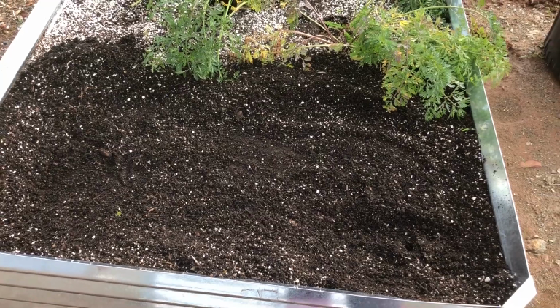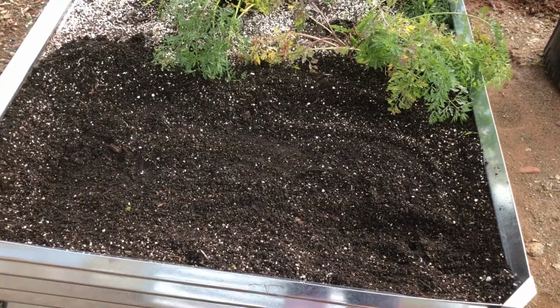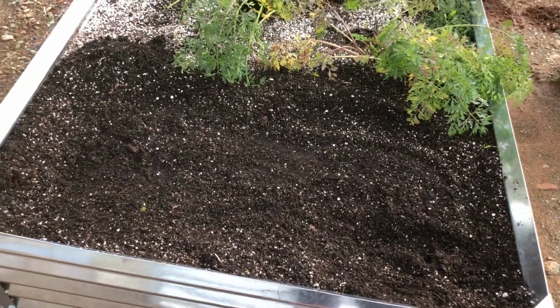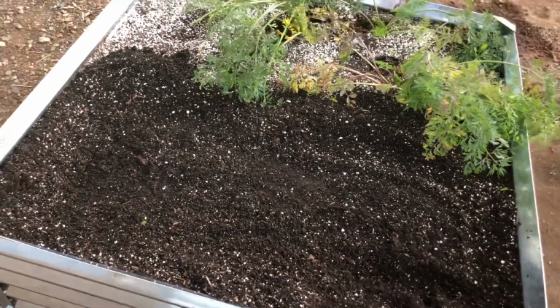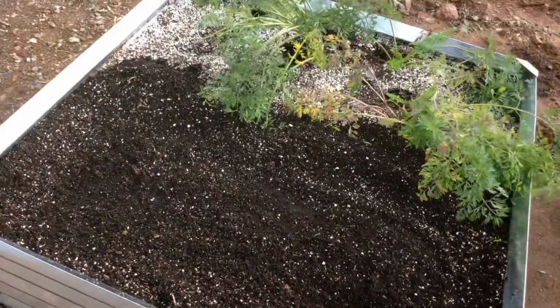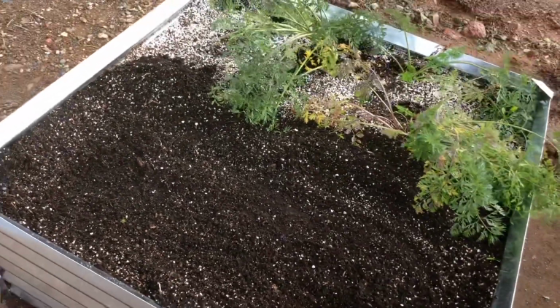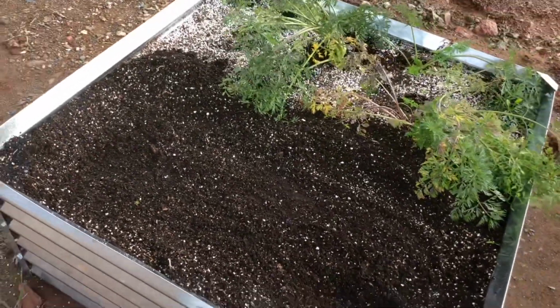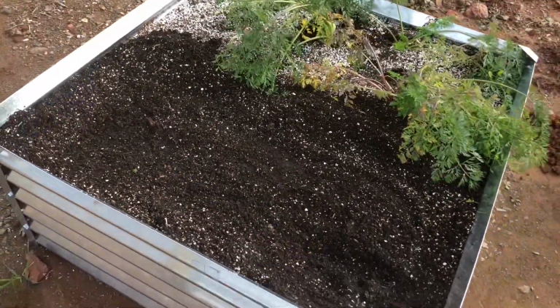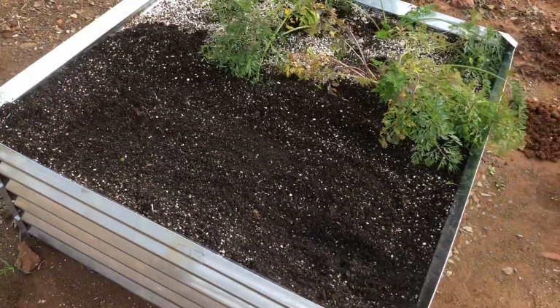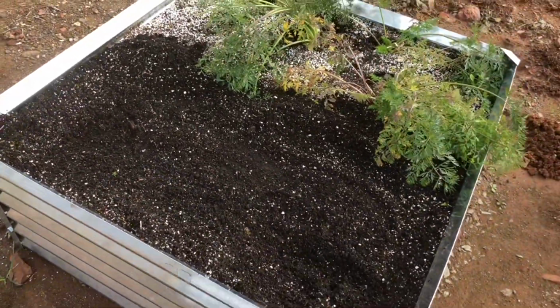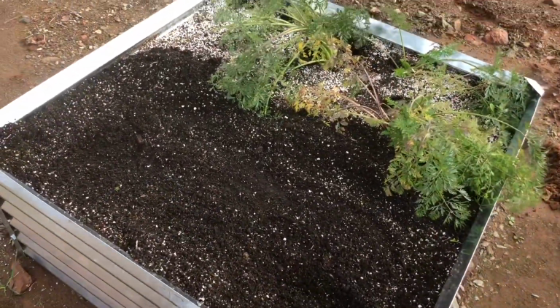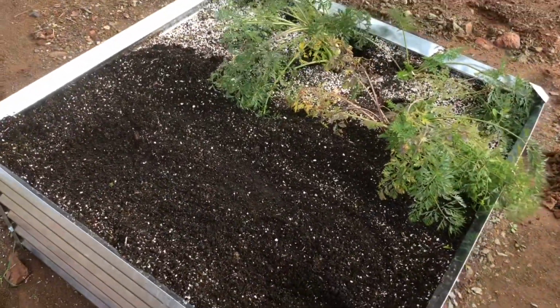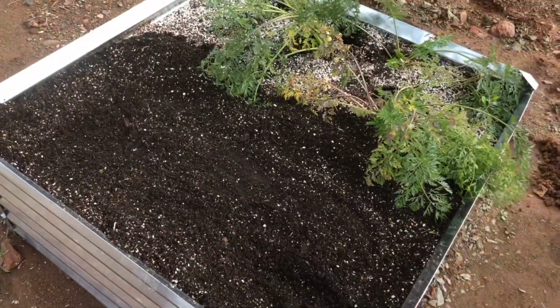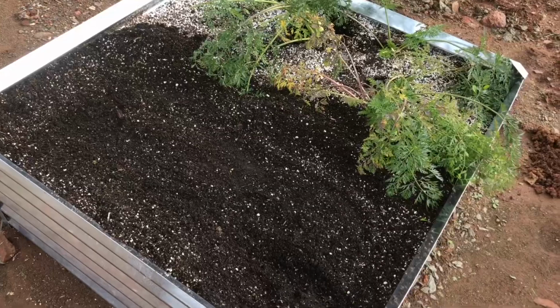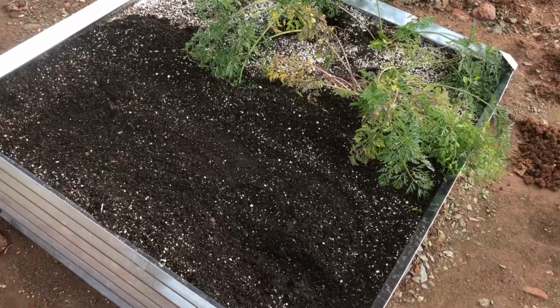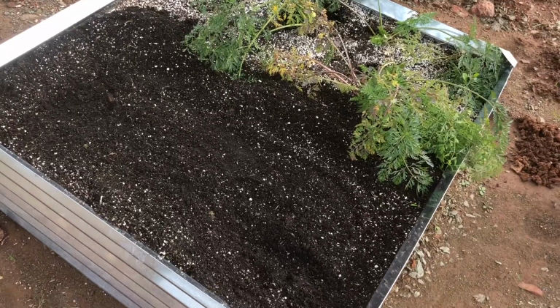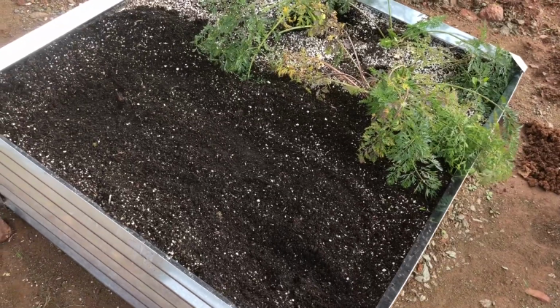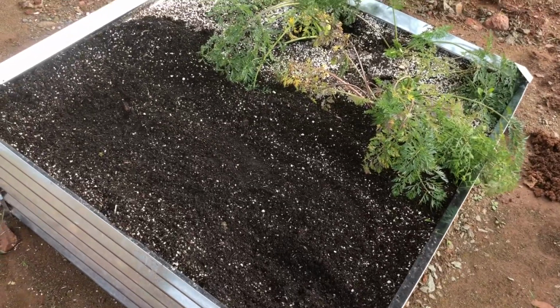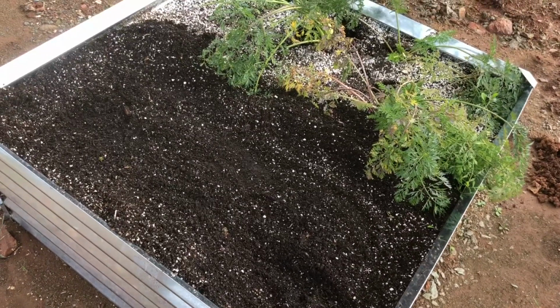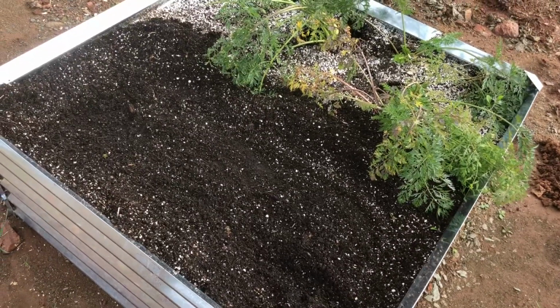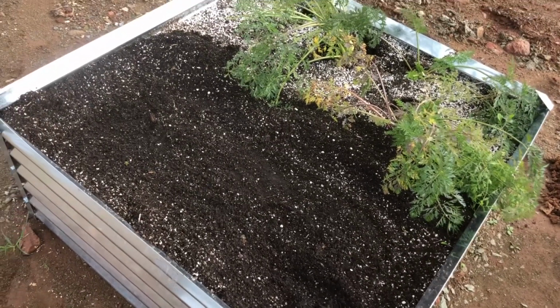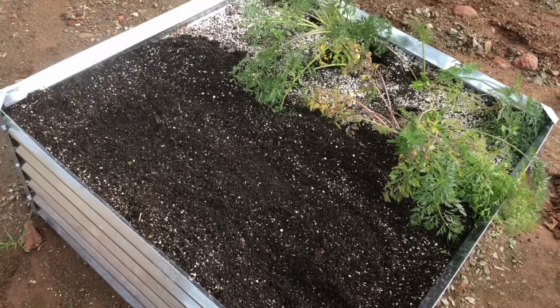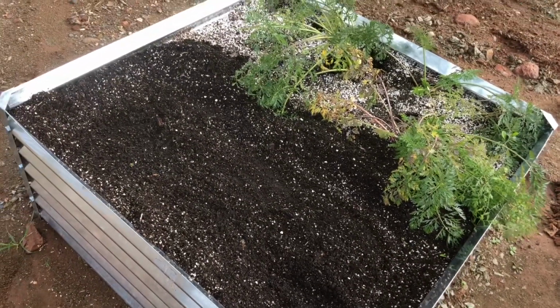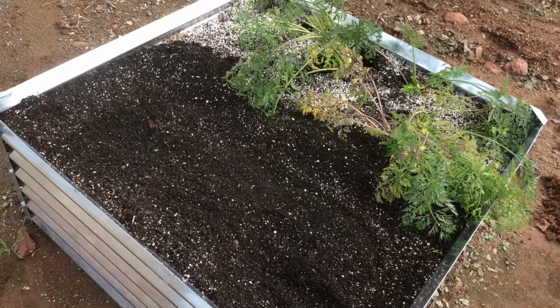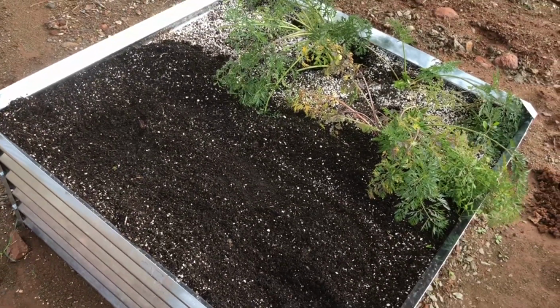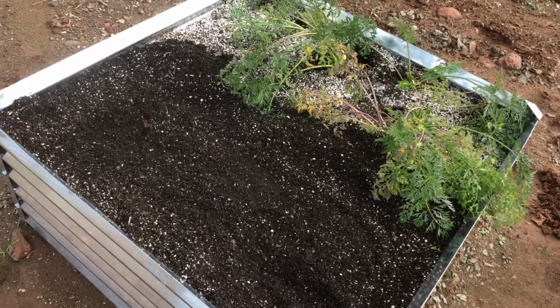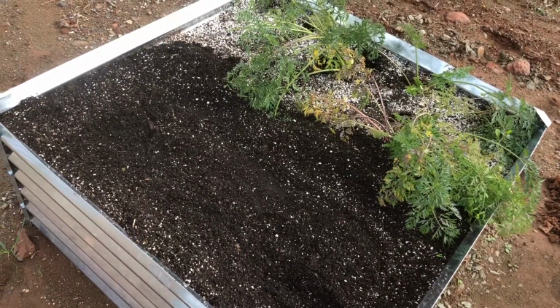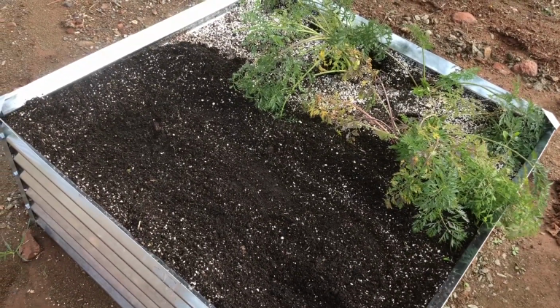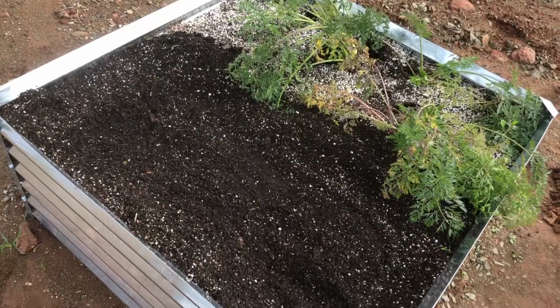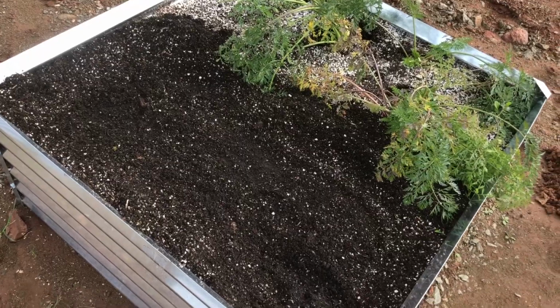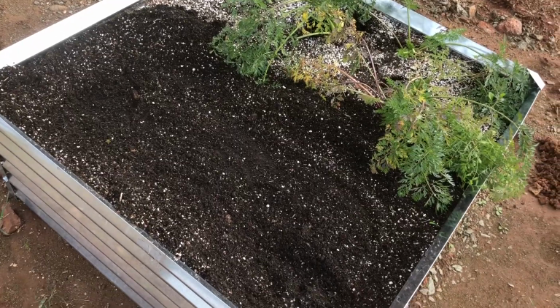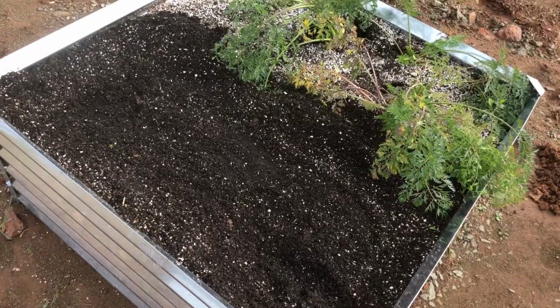Planting carrots is very simple. You just need to clear out a space in any of the raised beds that you might want to plant carrots in. I suggest just planting carrots alone by themselves because they do a lot better that way.